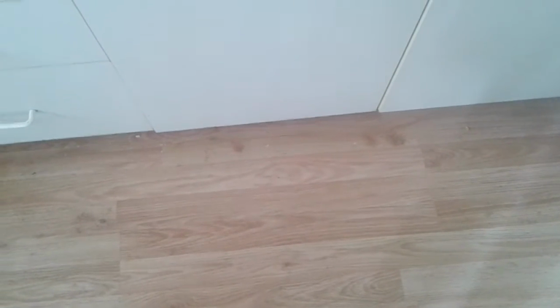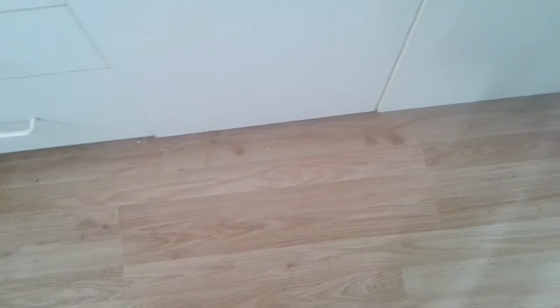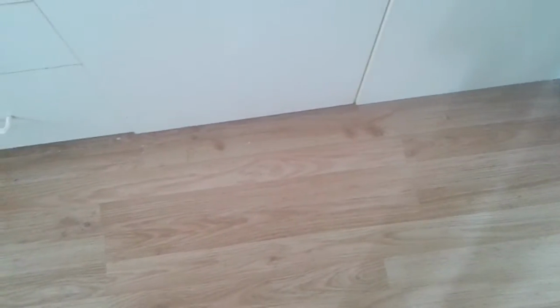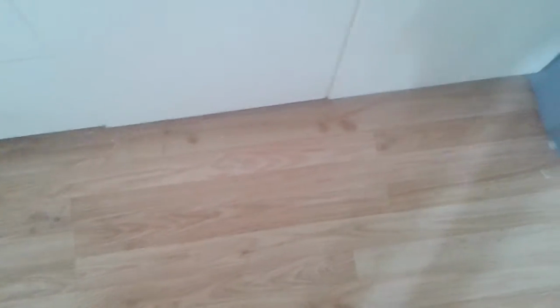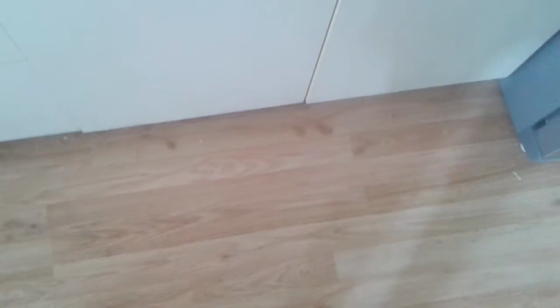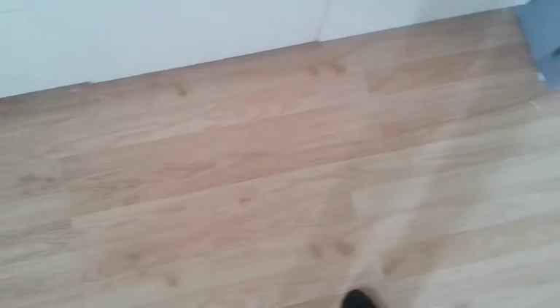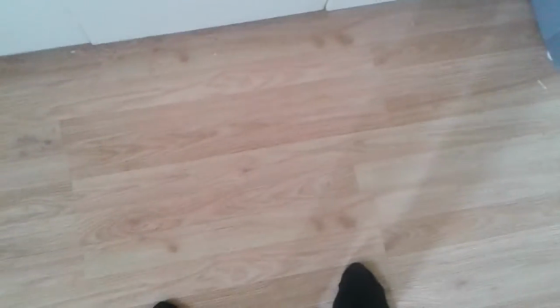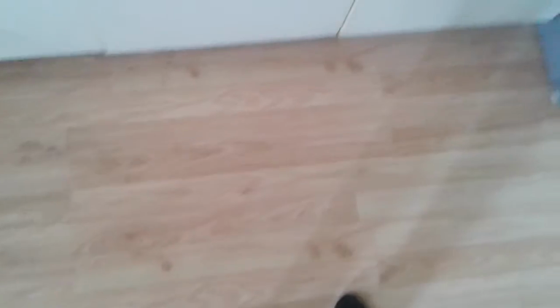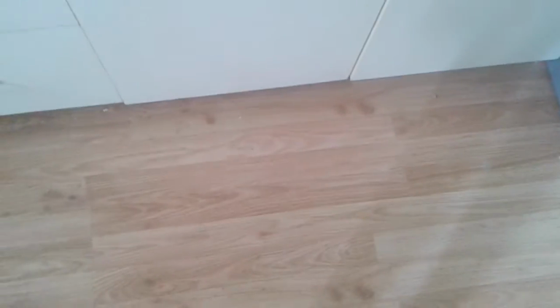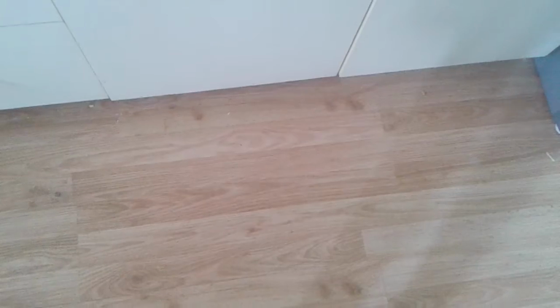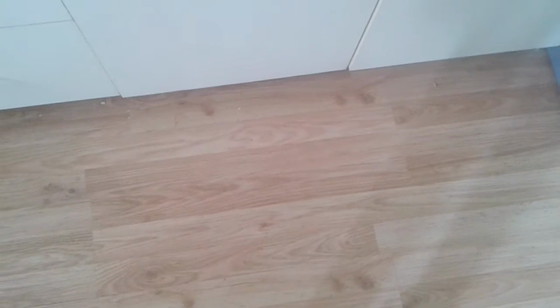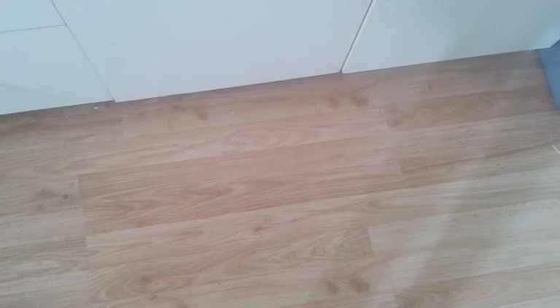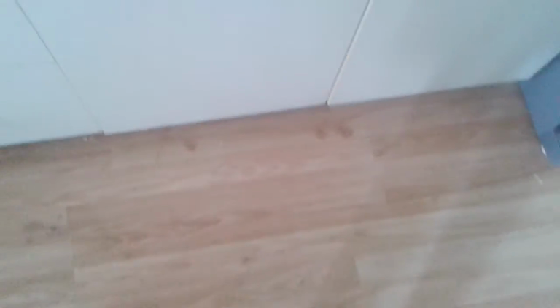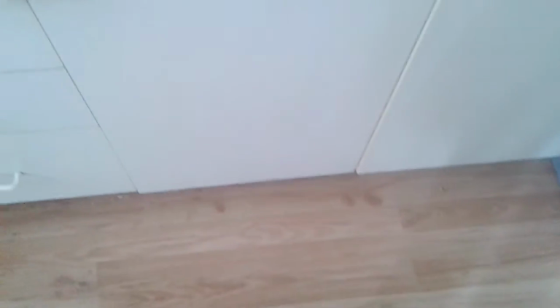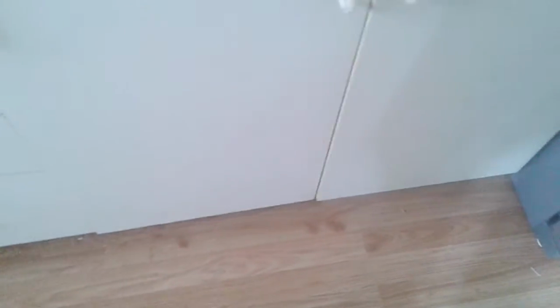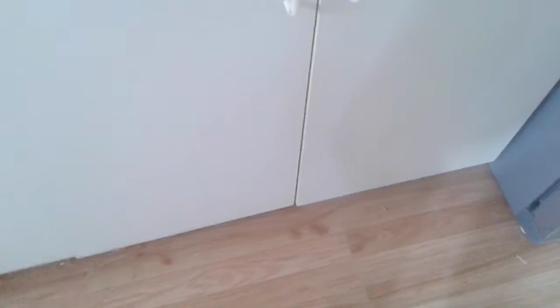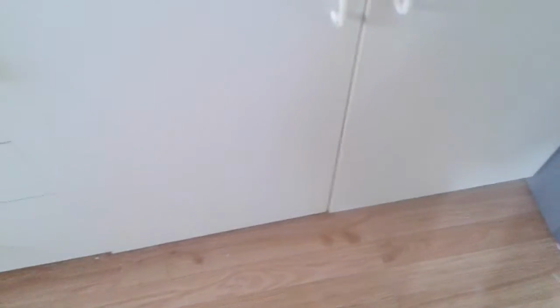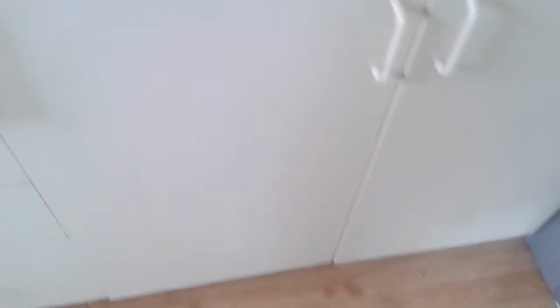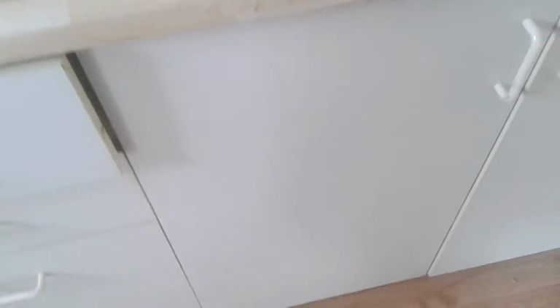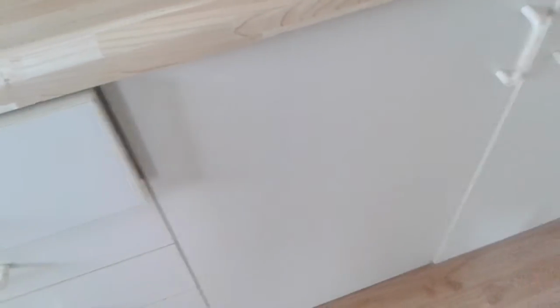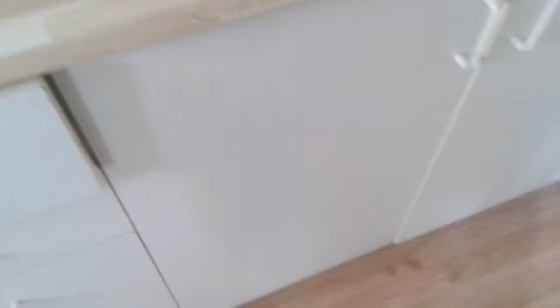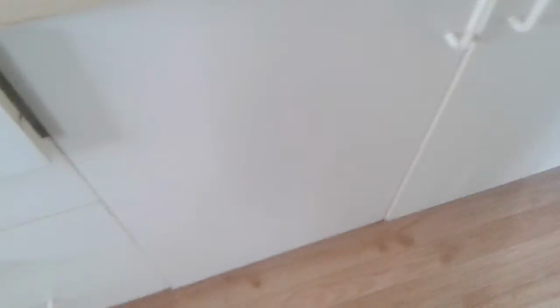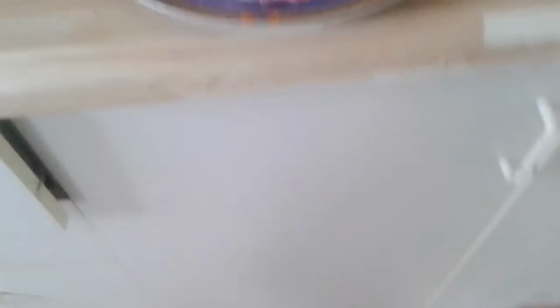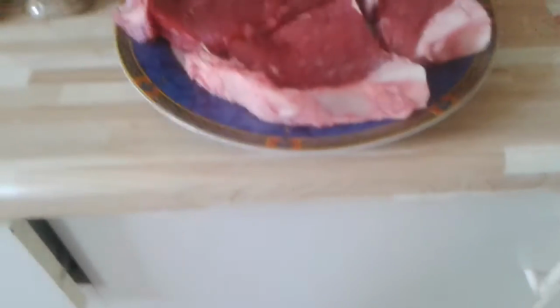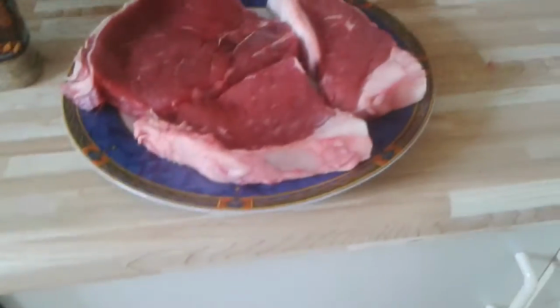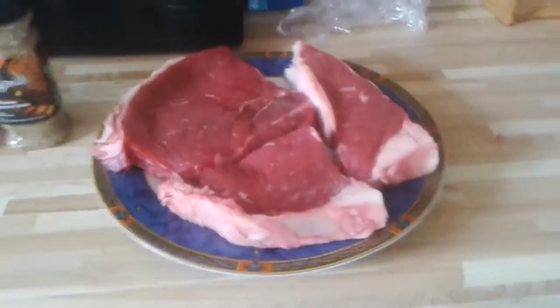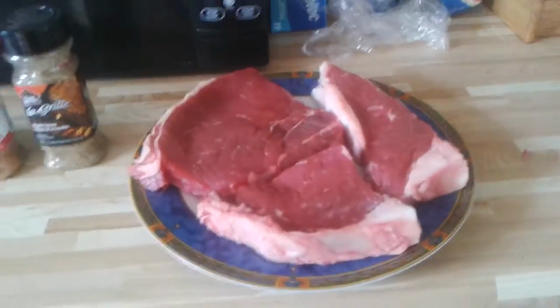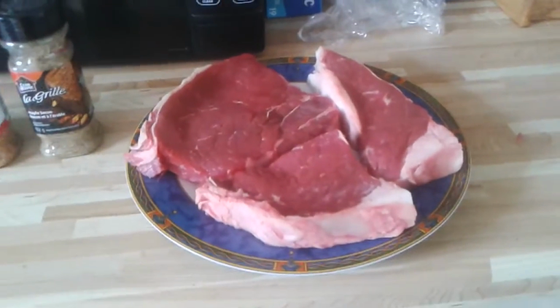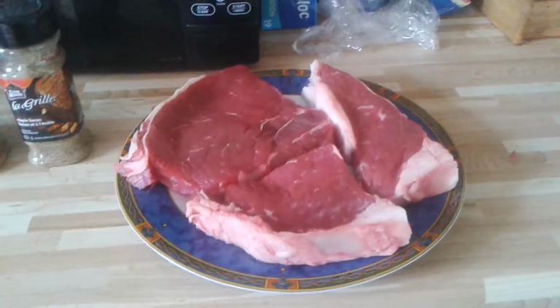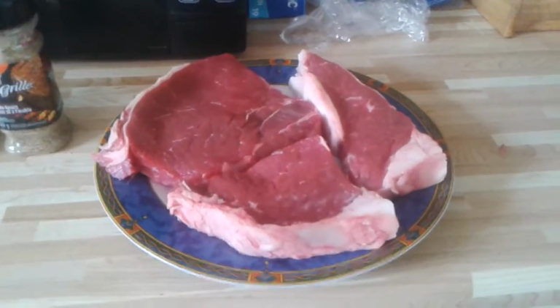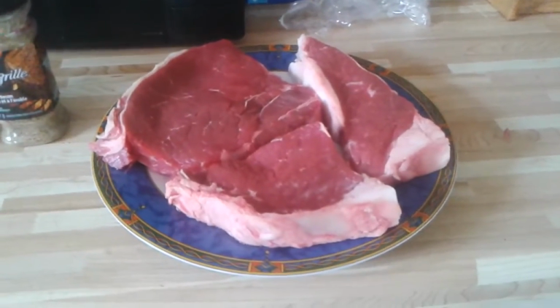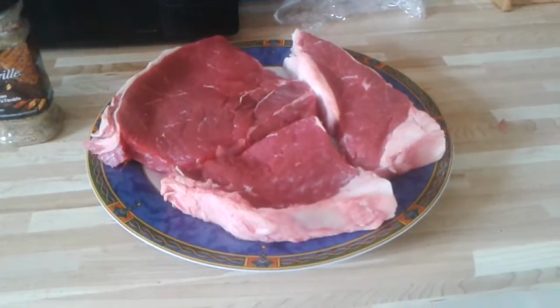Alright everyone, welcome back to the channel. This is not a training video — this is Cooking with 2448 Toy Man, and I'm getting ready to barbecue up some sirloin steak.